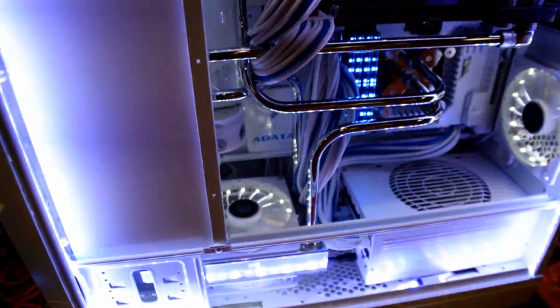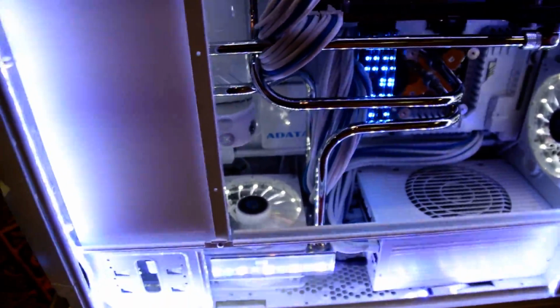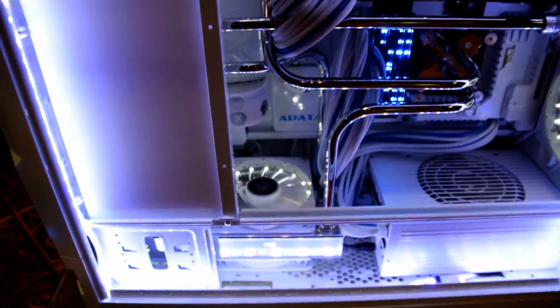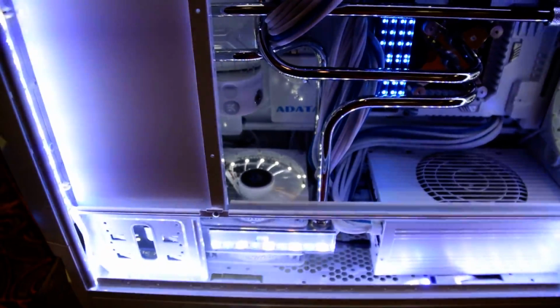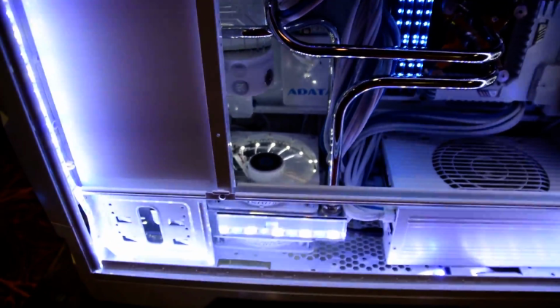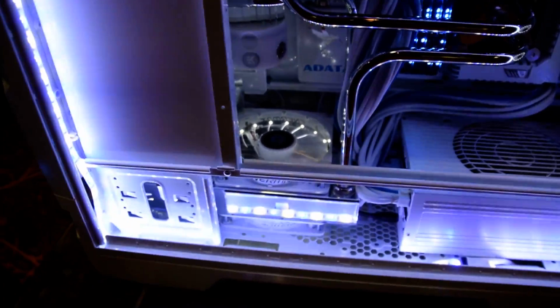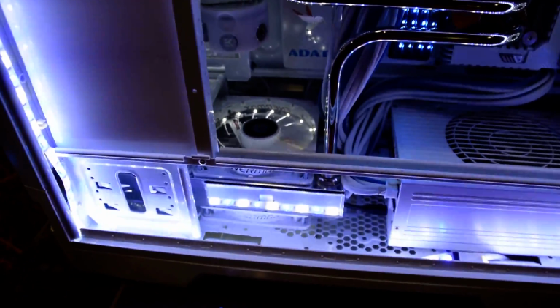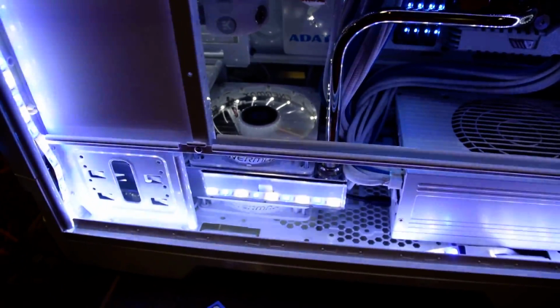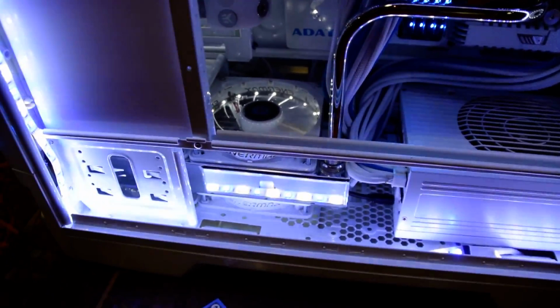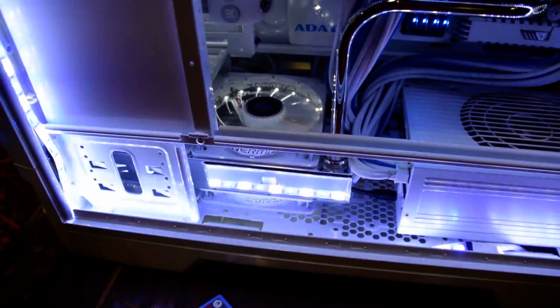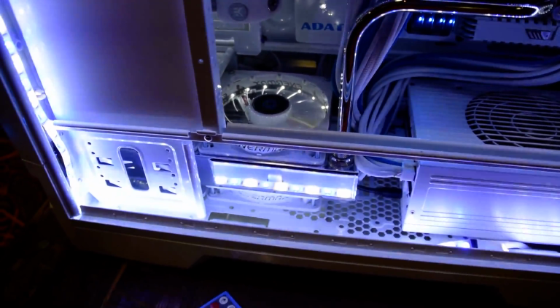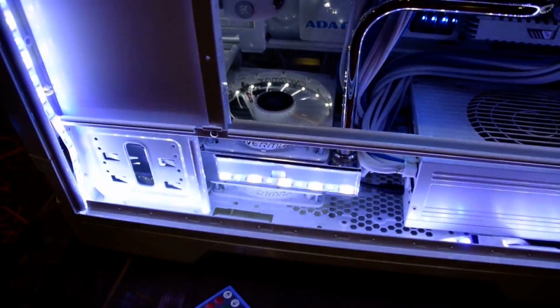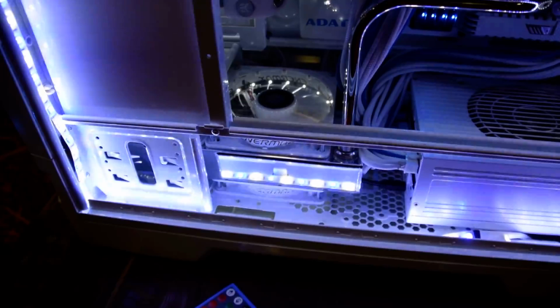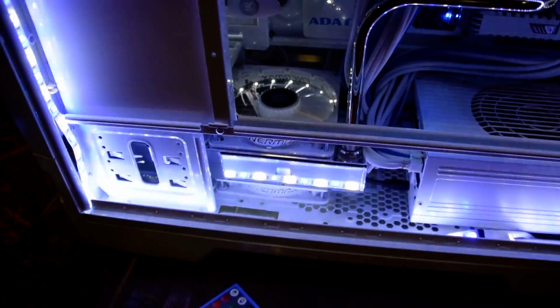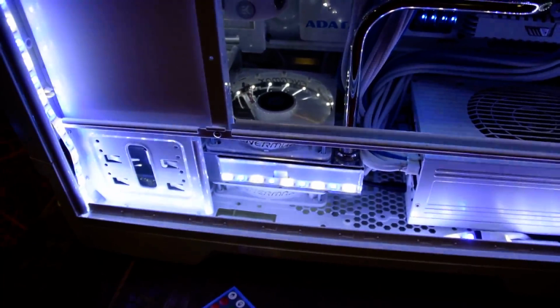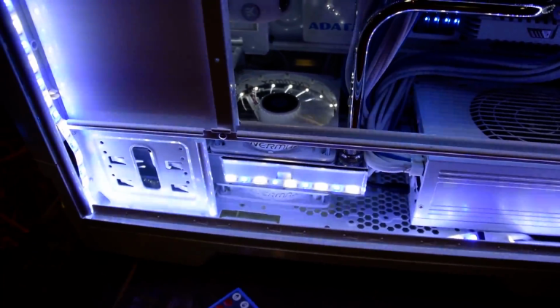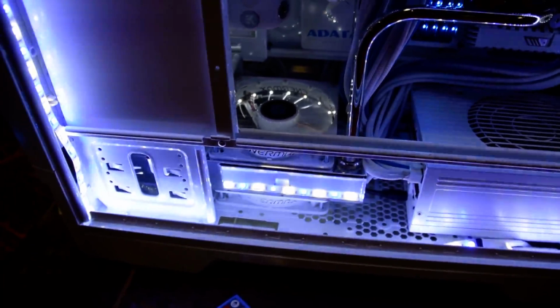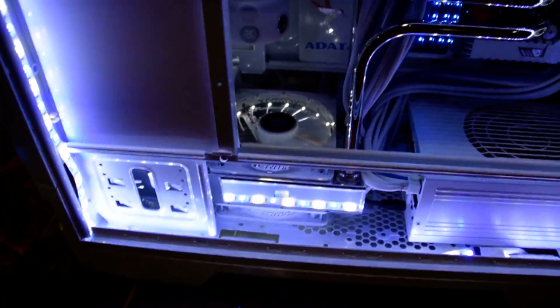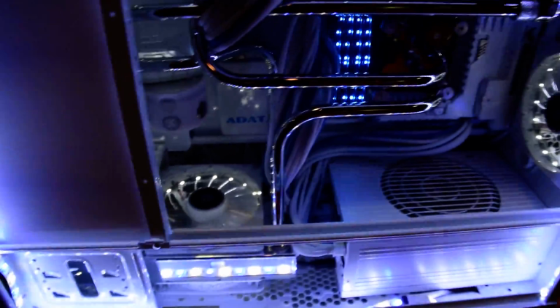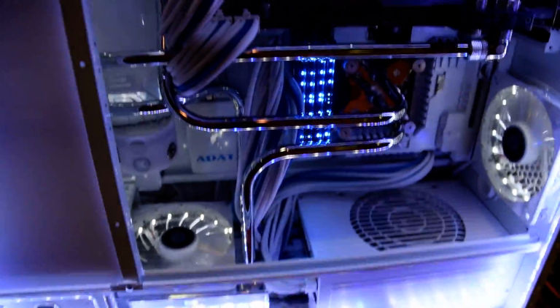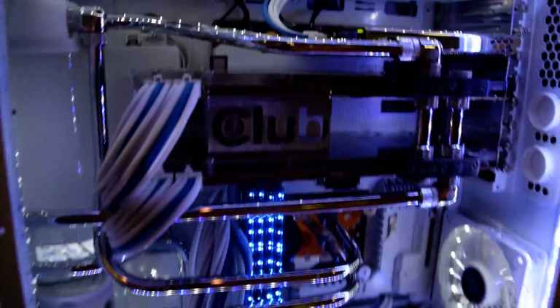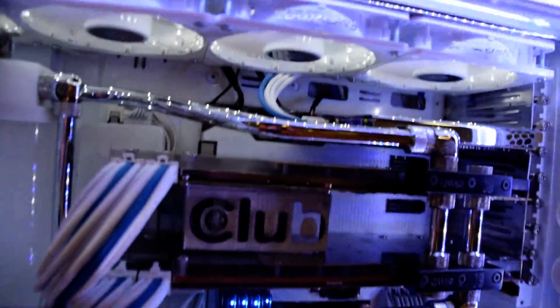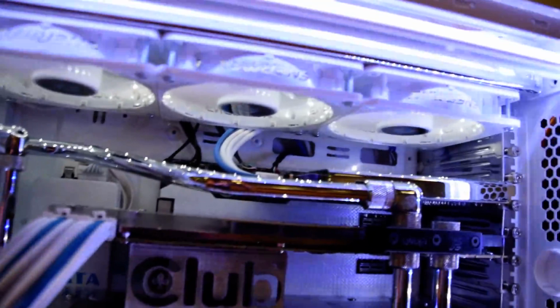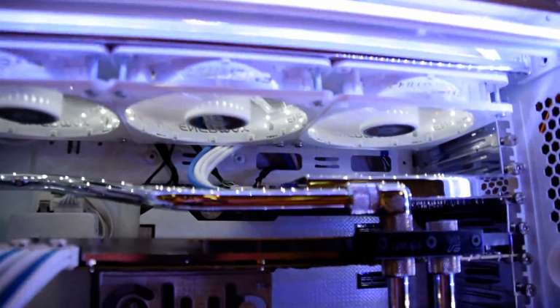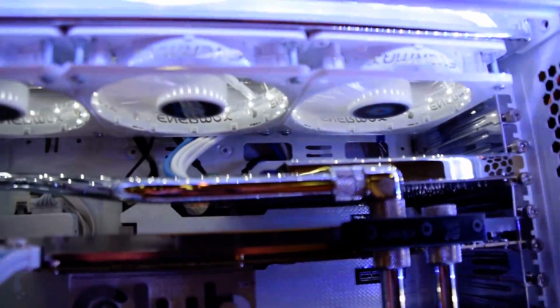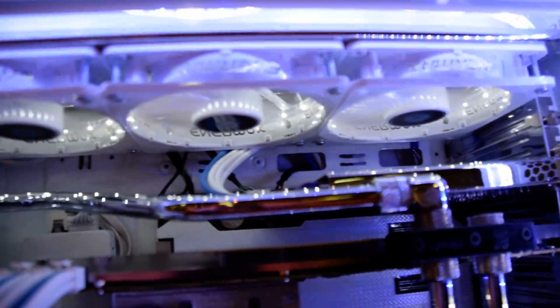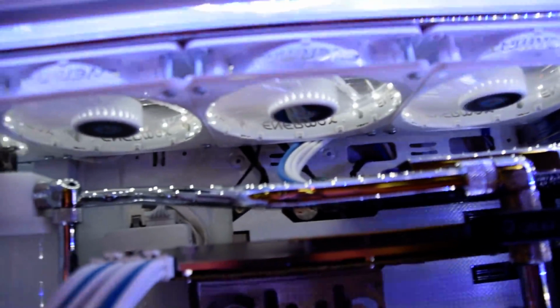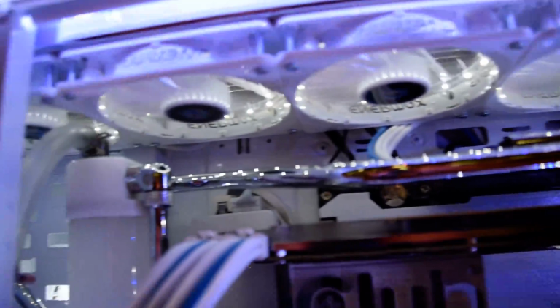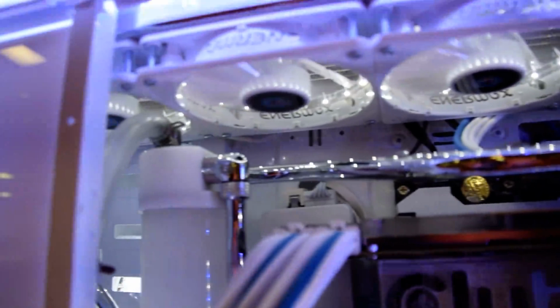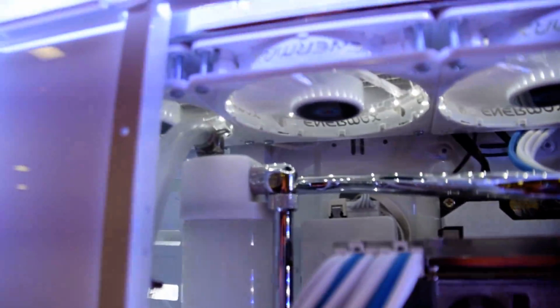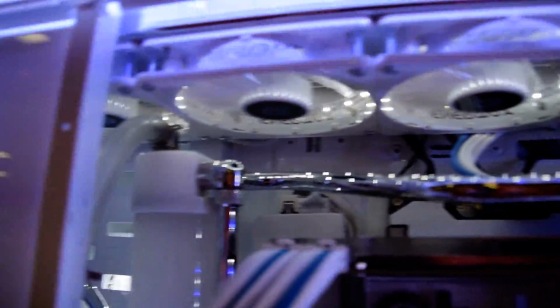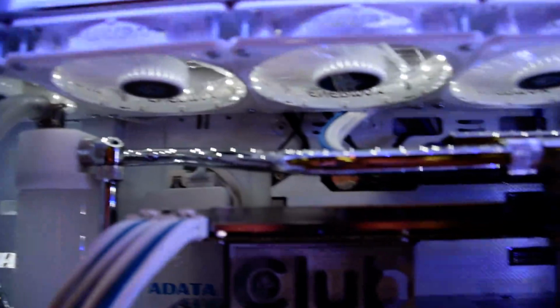This is a dual loop system, so I have one loop through the bottom rad that's been chrome-plated — it's a 240 rad on the CPU loop by itself. And then I have a 480 rad across the top here that's just for the graphics cards.